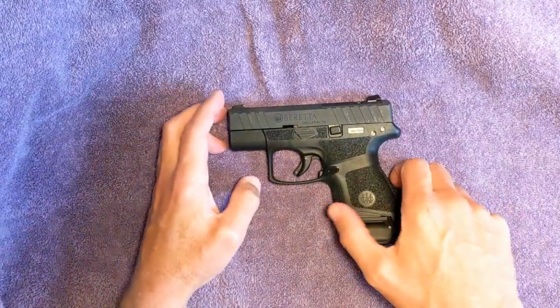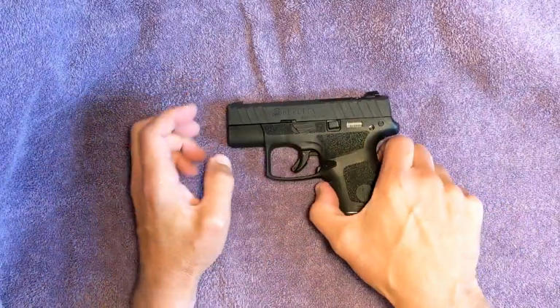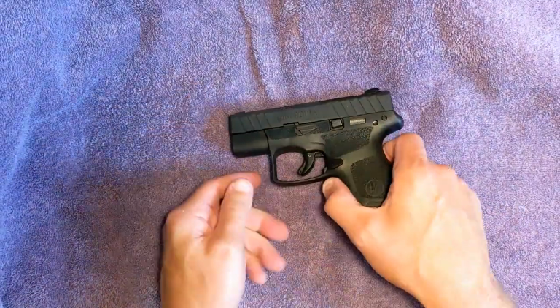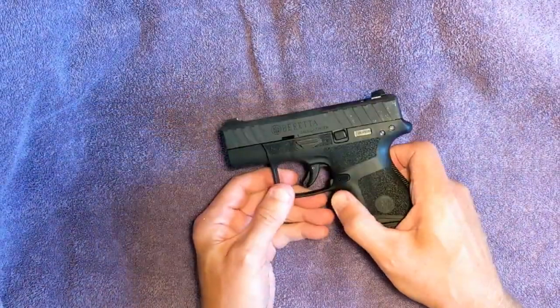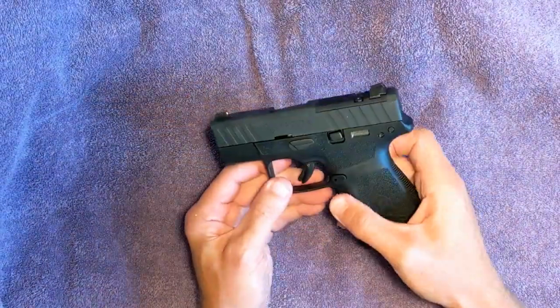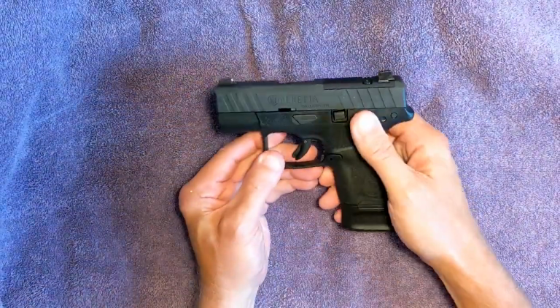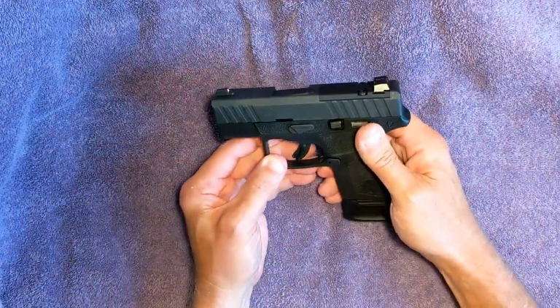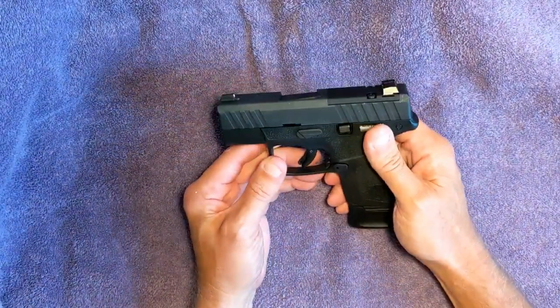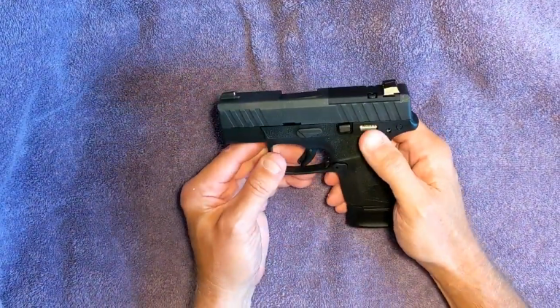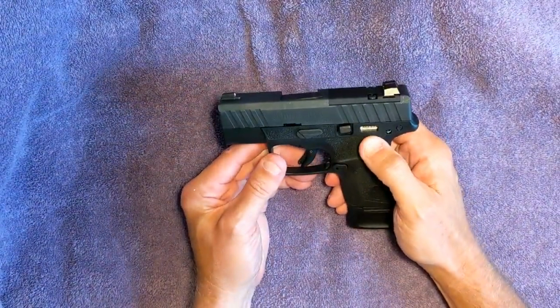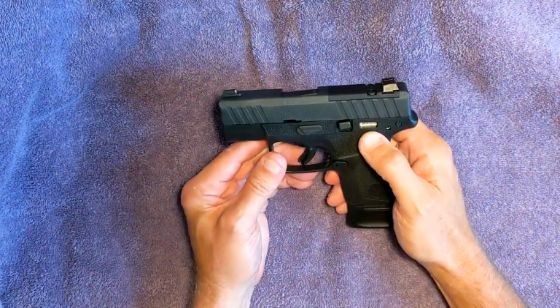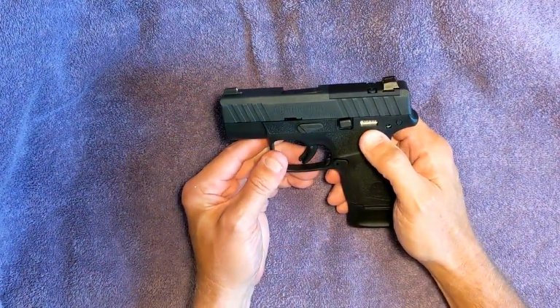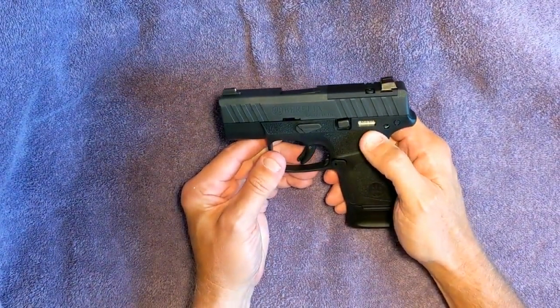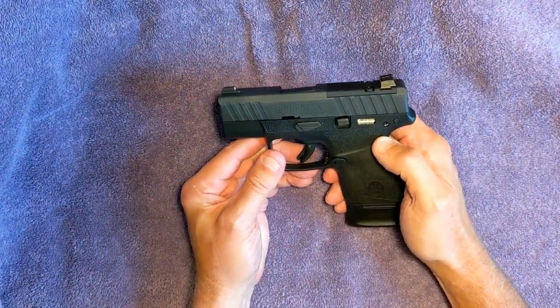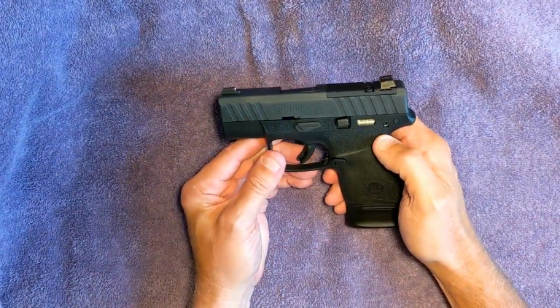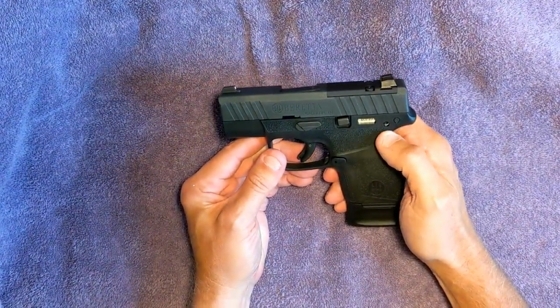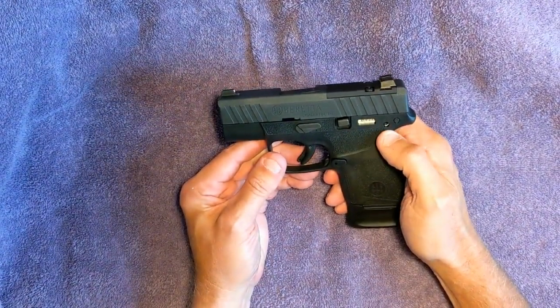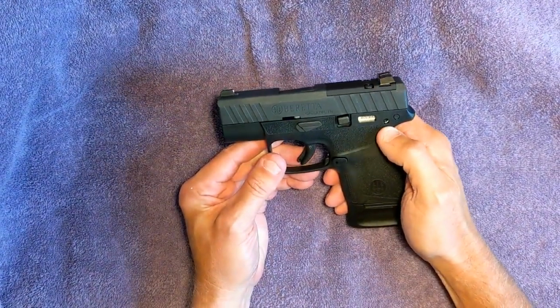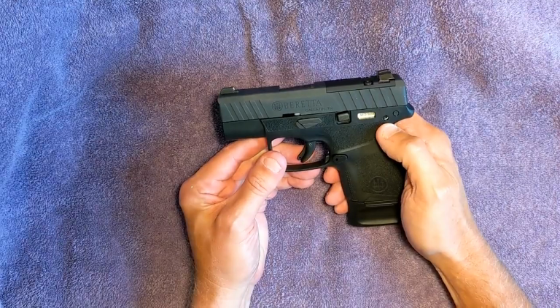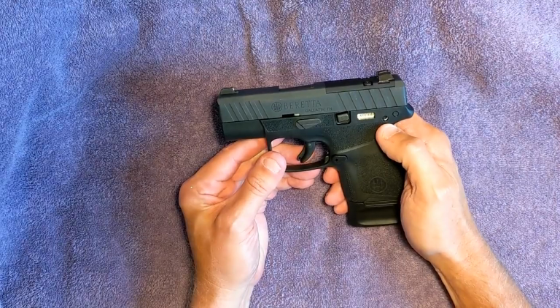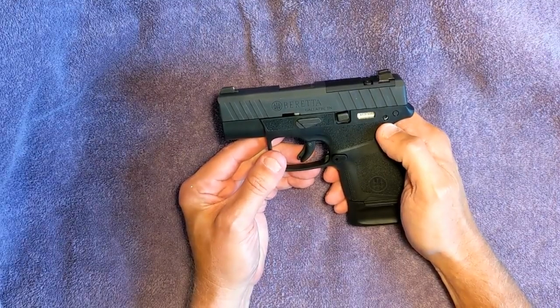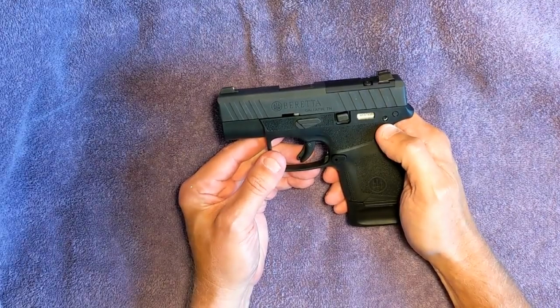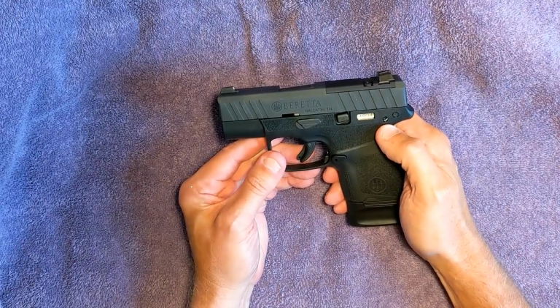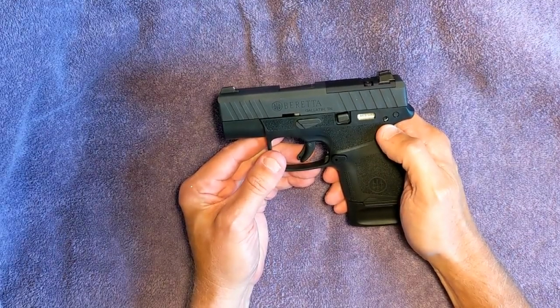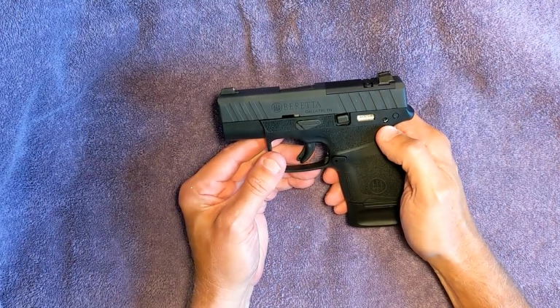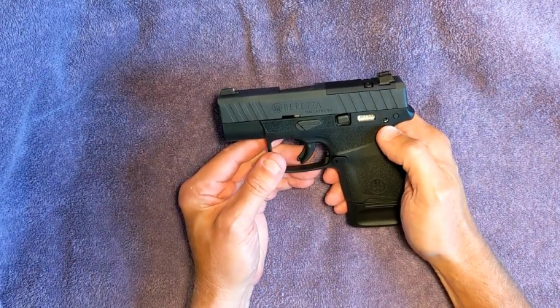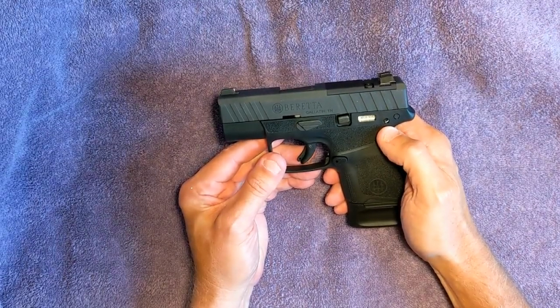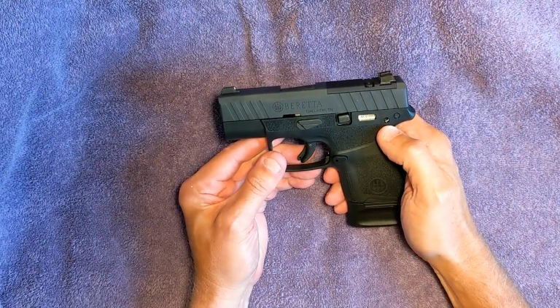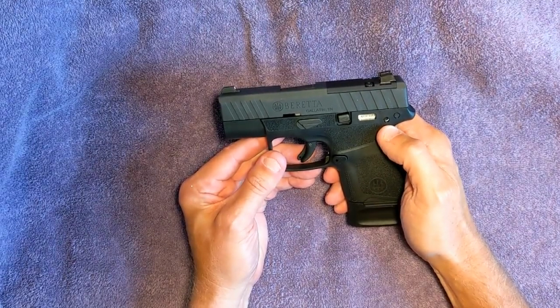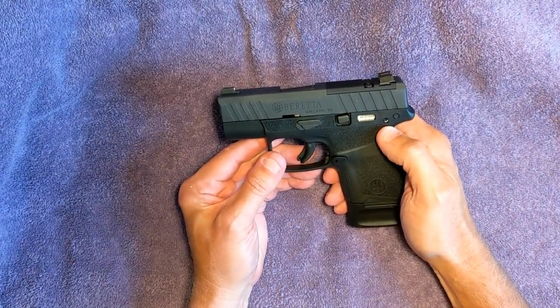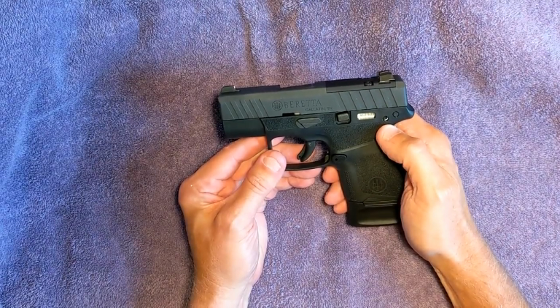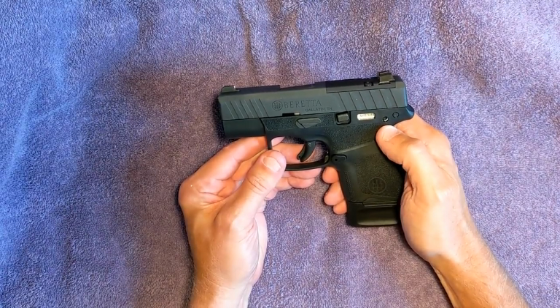This is the Beretta APX Carry A1. I'll explain the difference between the A1 and the original in just a moment.